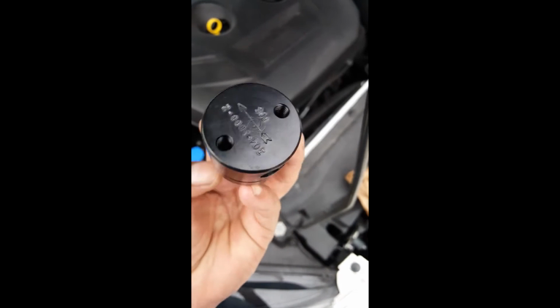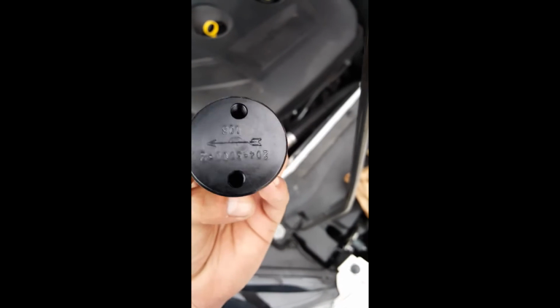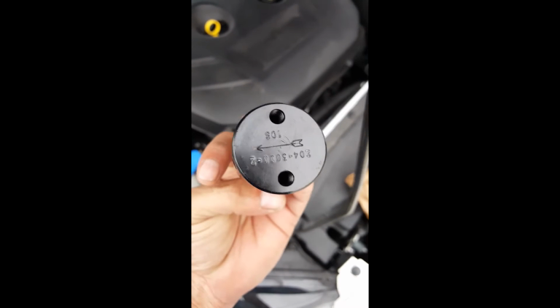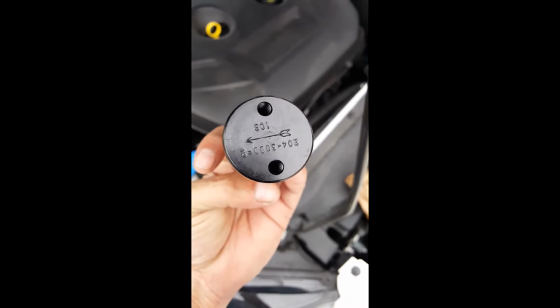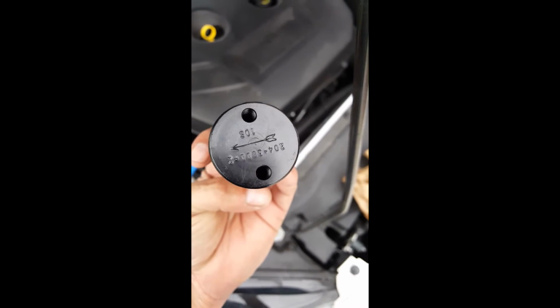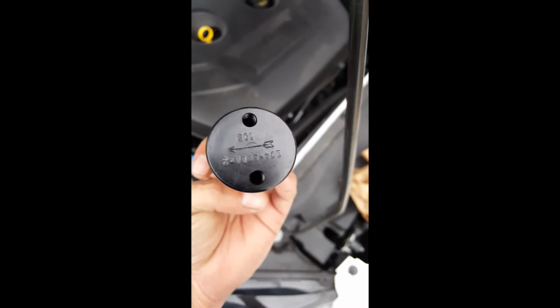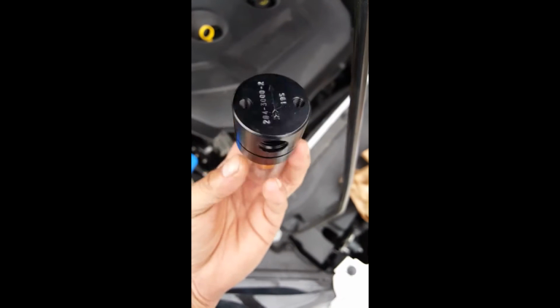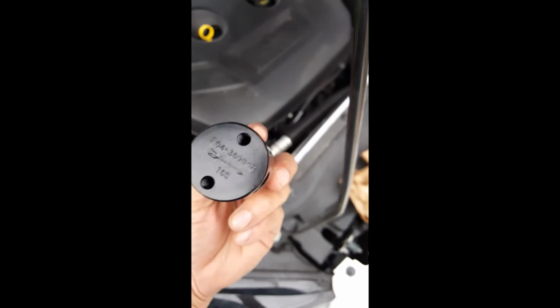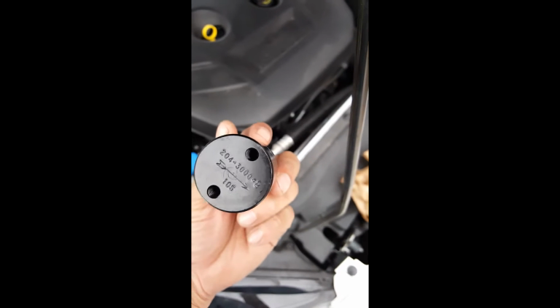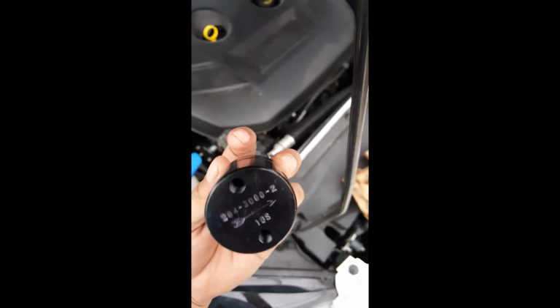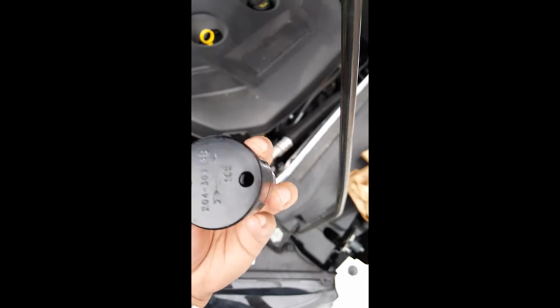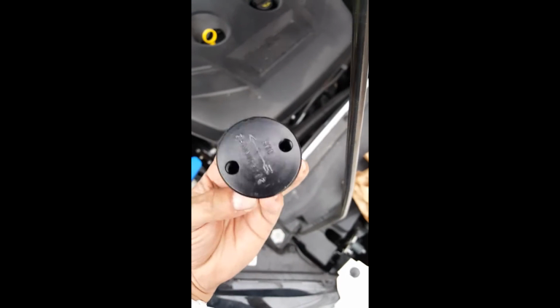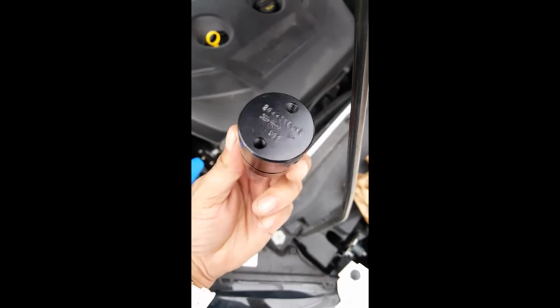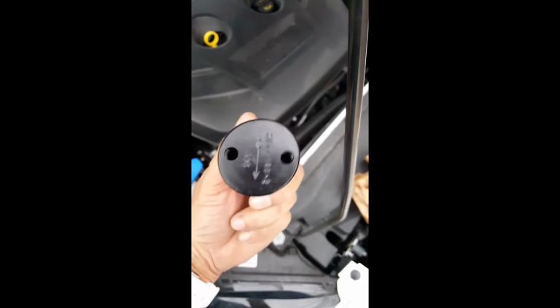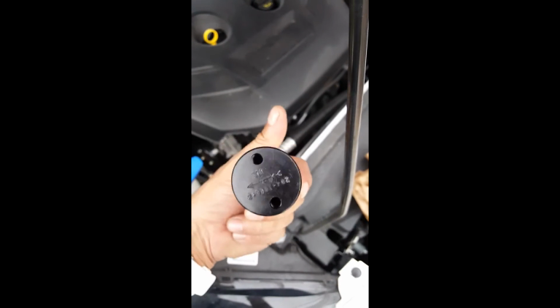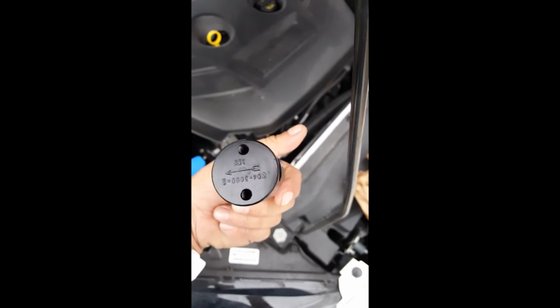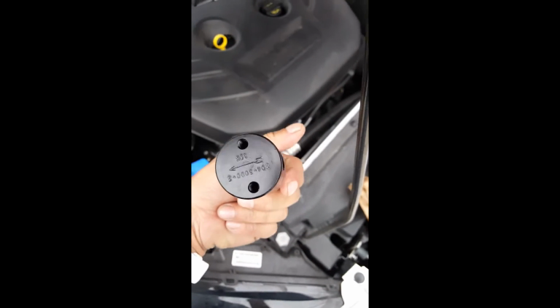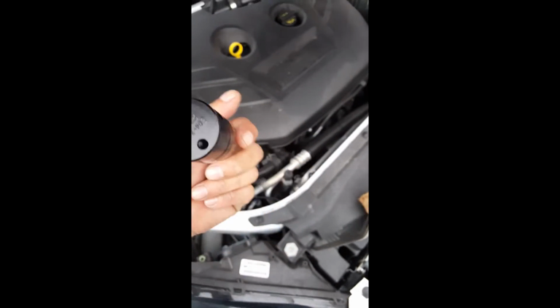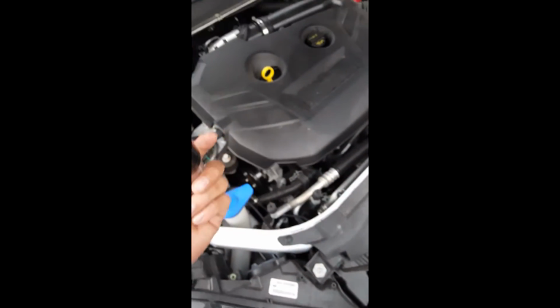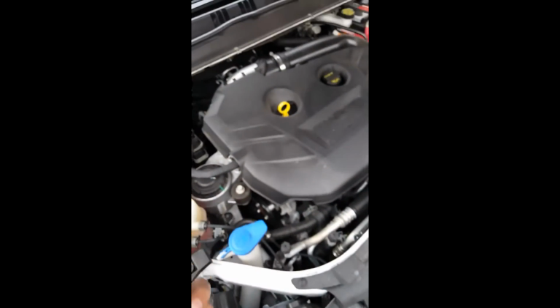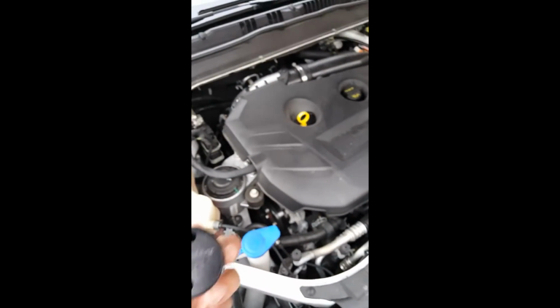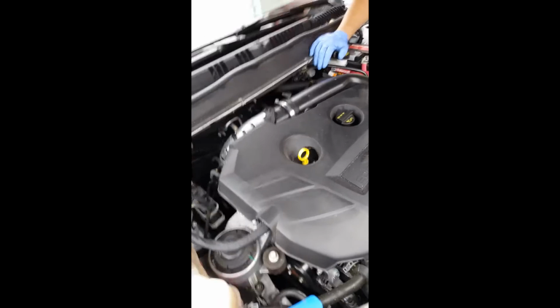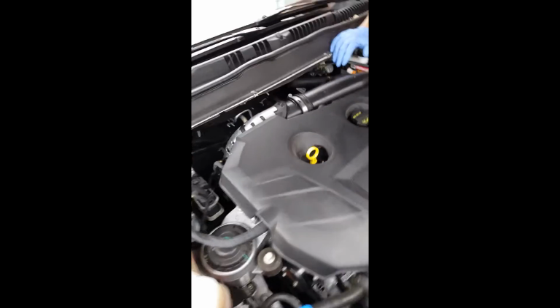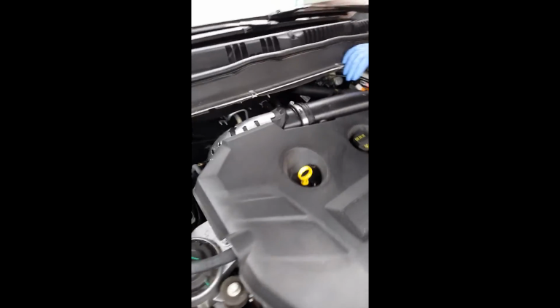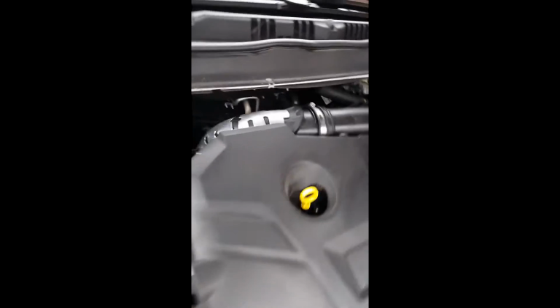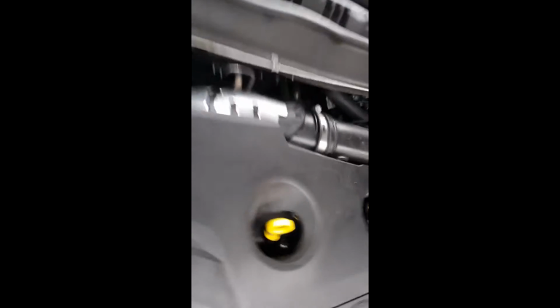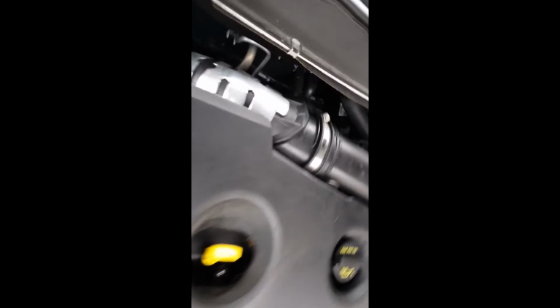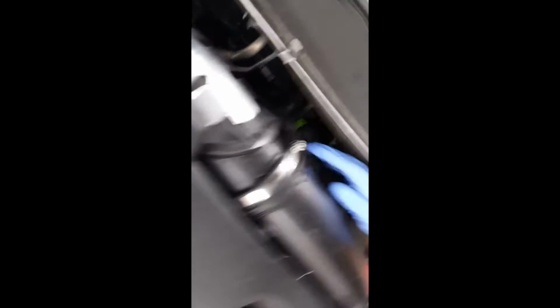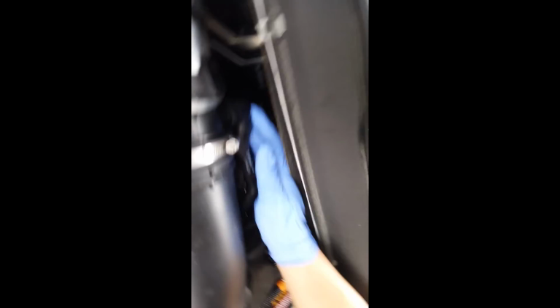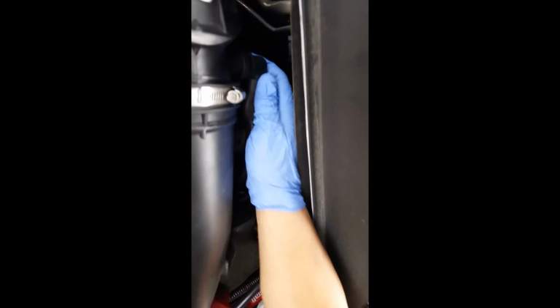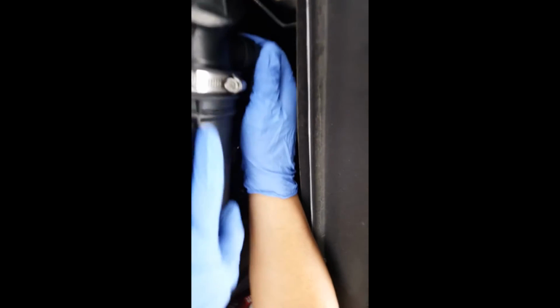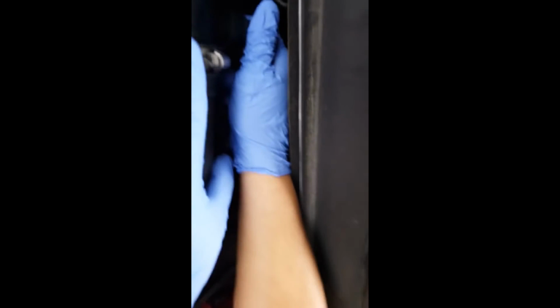It tells you which way to go, which is the way you want it to go — not sure yet. Okay, so now this is the hose.